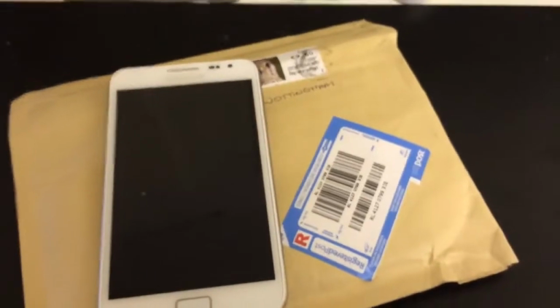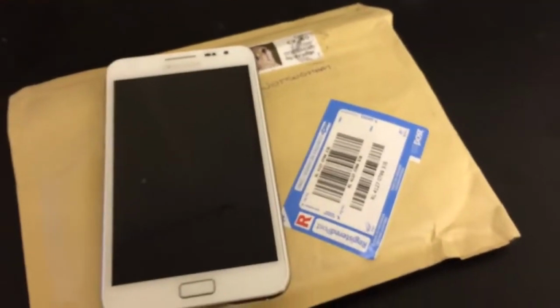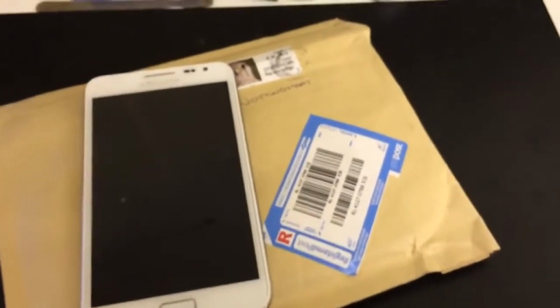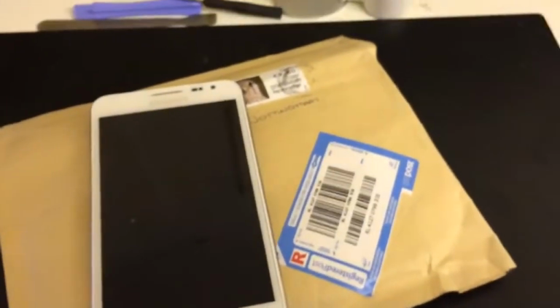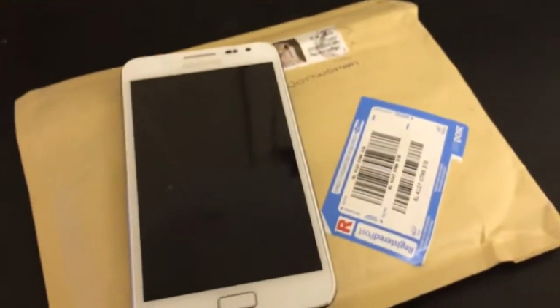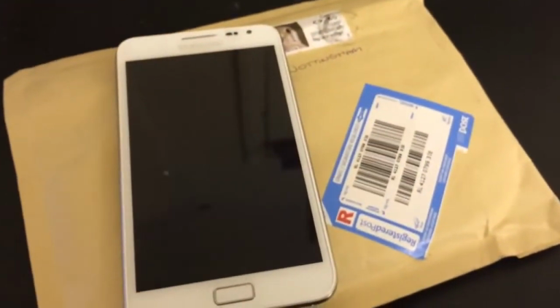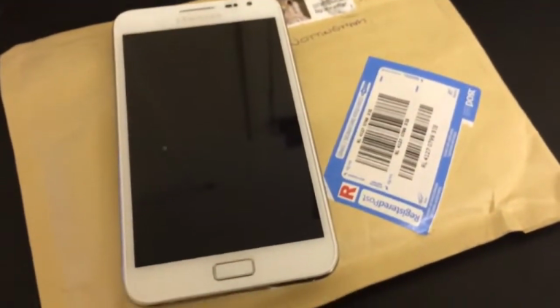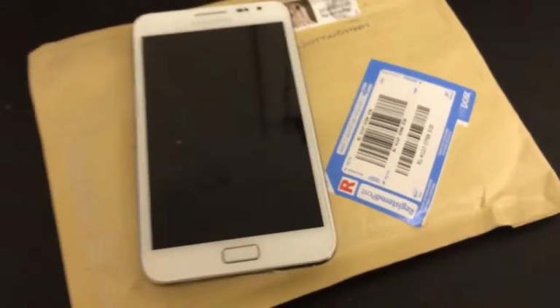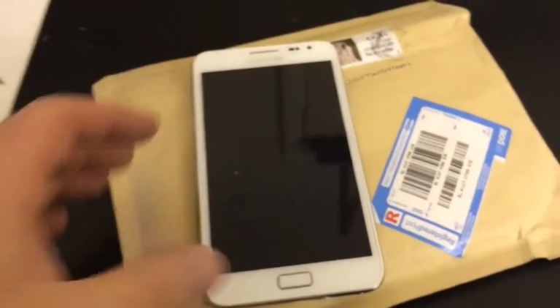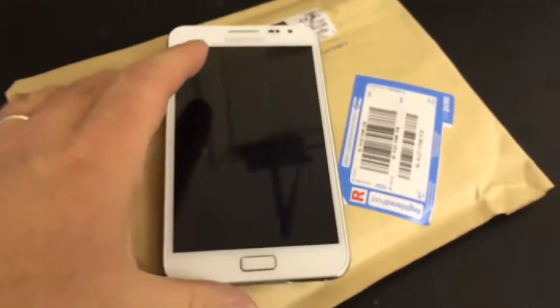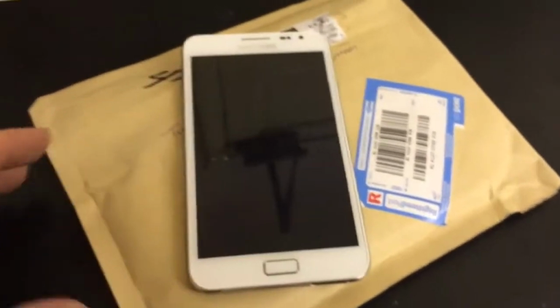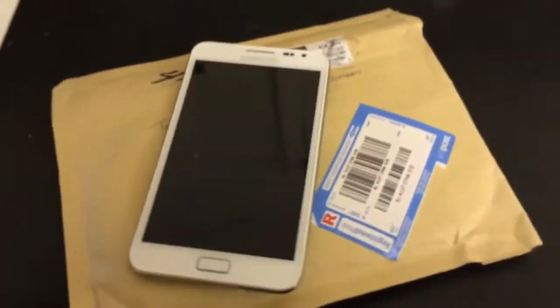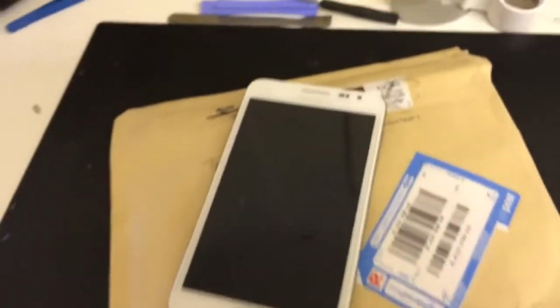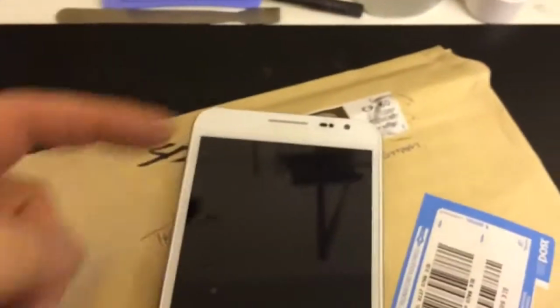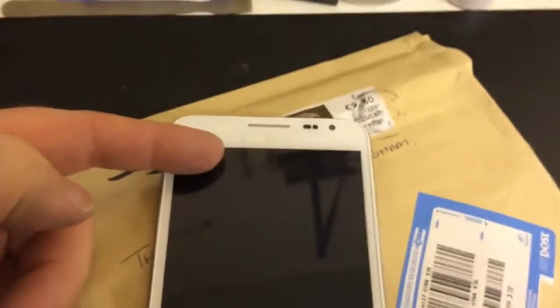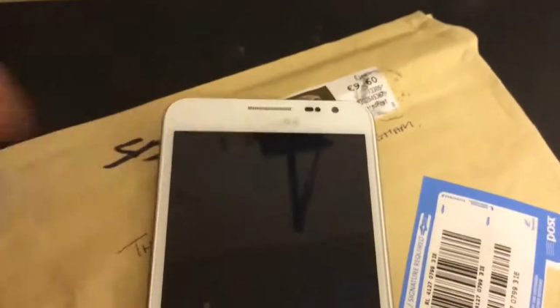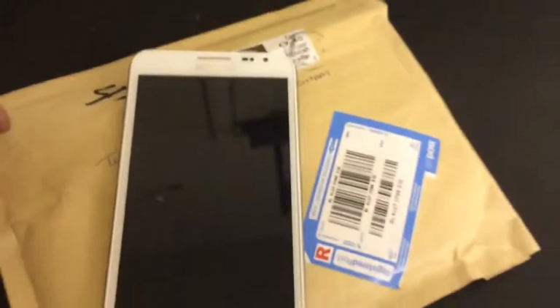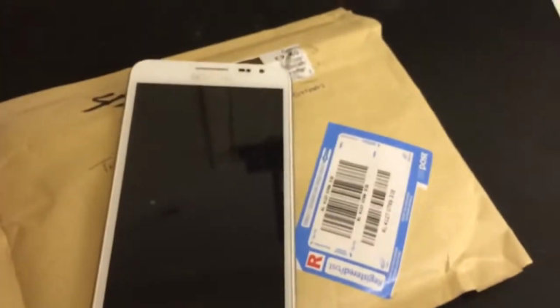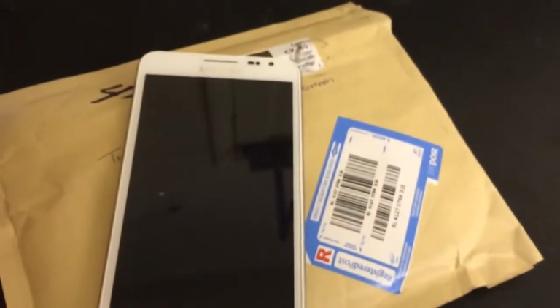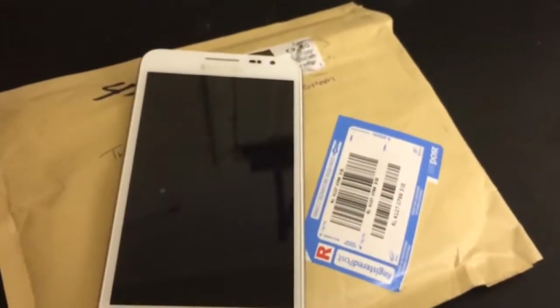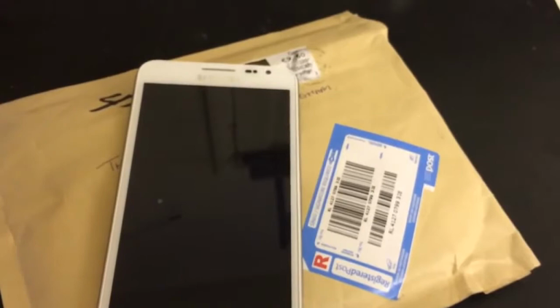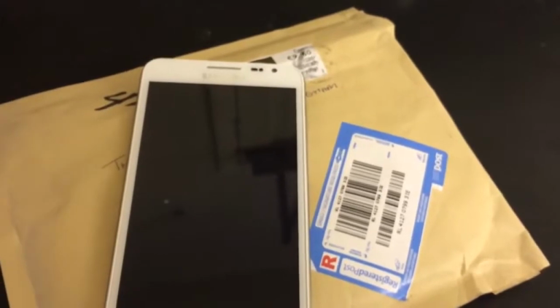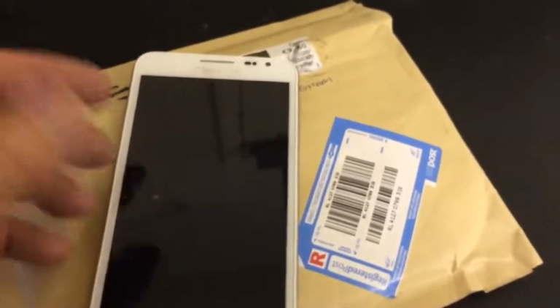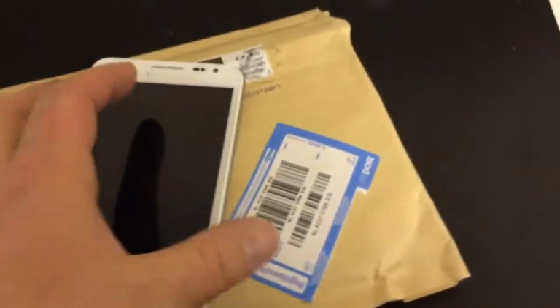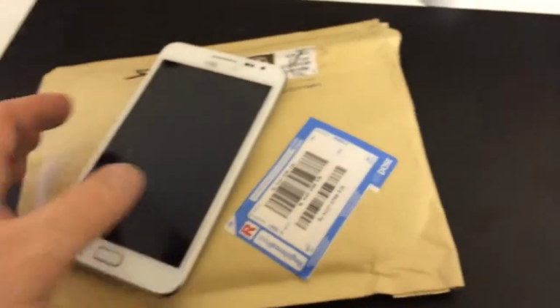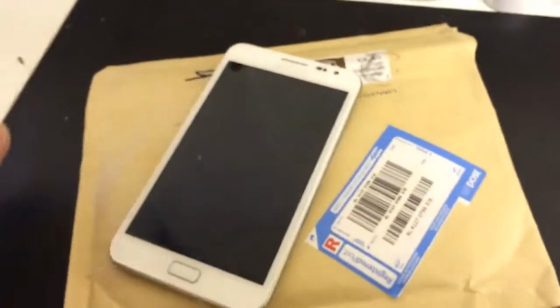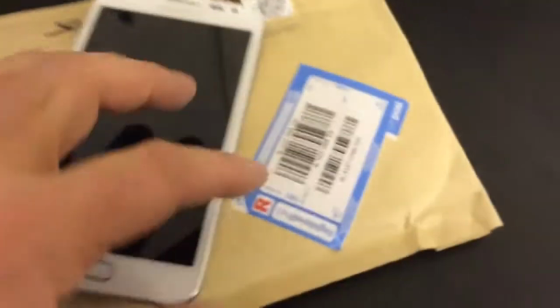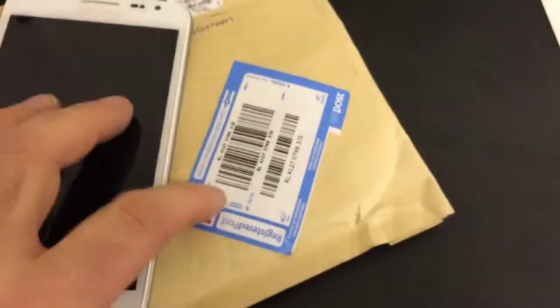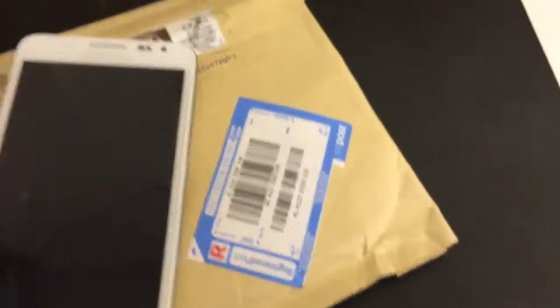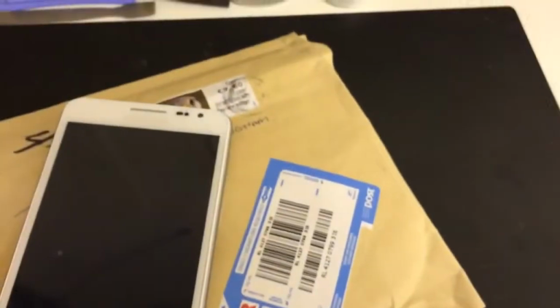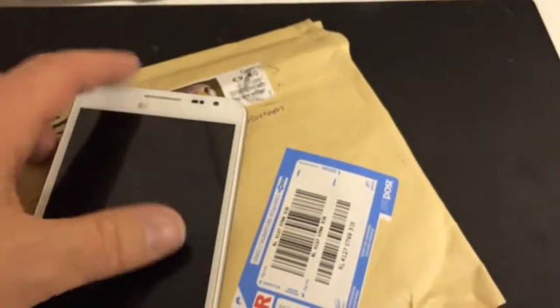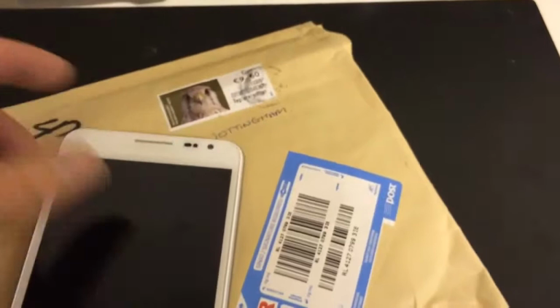Hi, this is Leon at the Computer Room, Nottingham. What I've got here is a Samsung Galaxy Note N7000 sent to us from Ireland — if you can recognise this postmark.